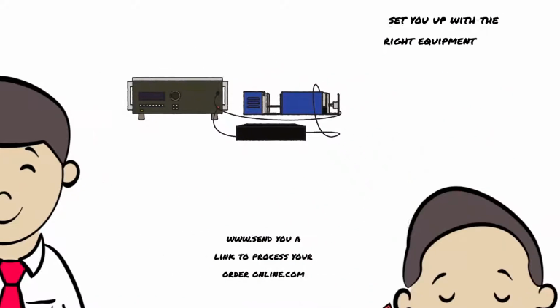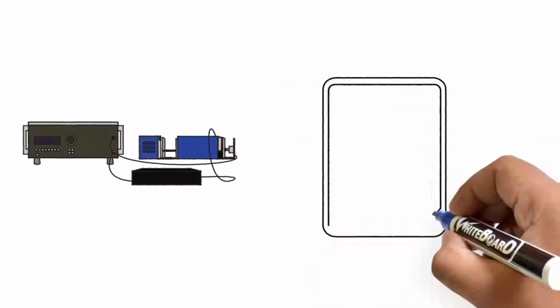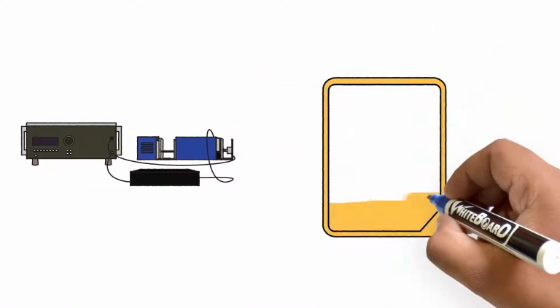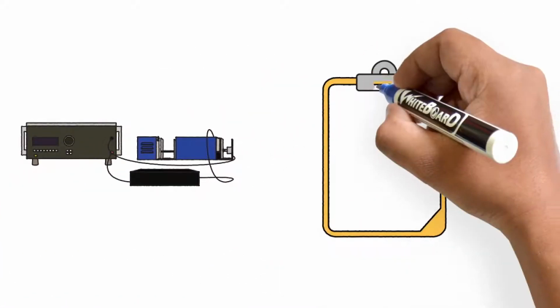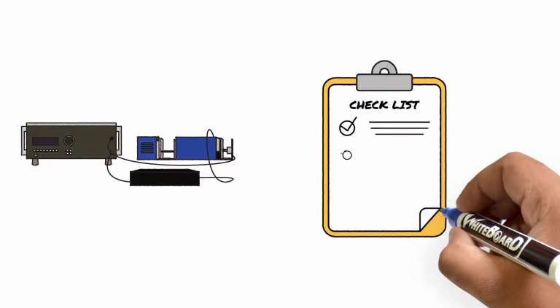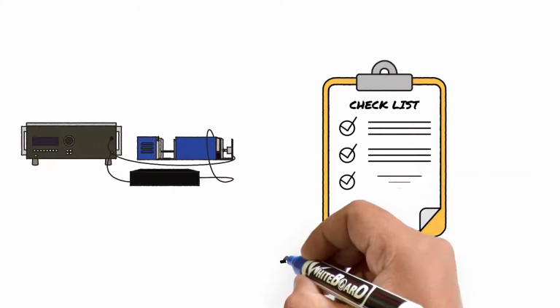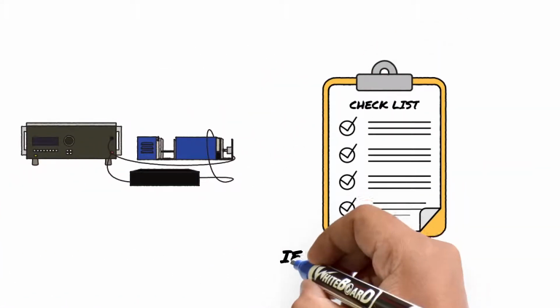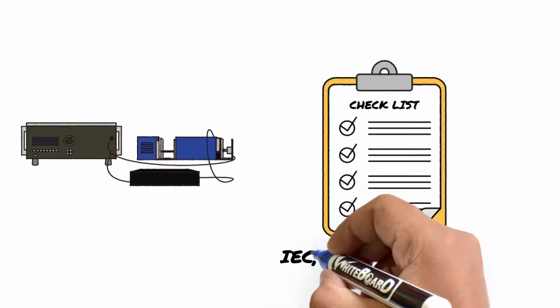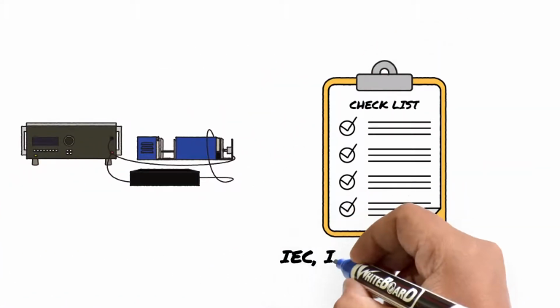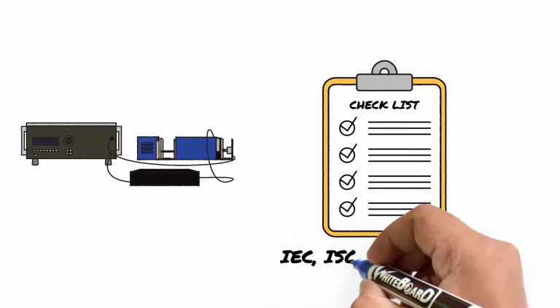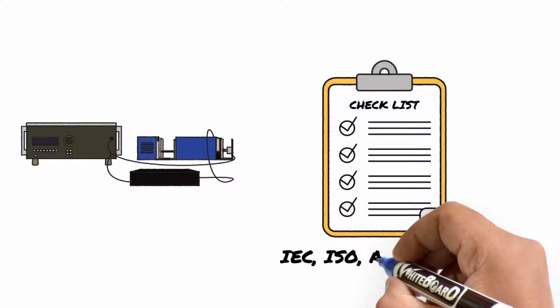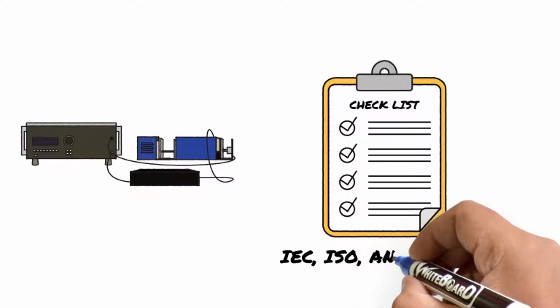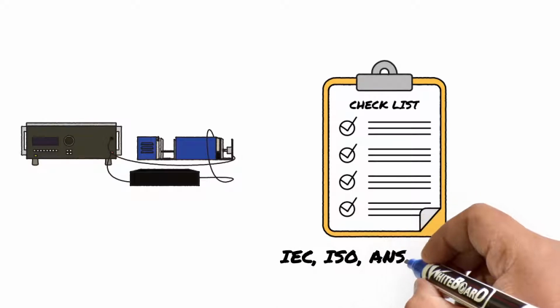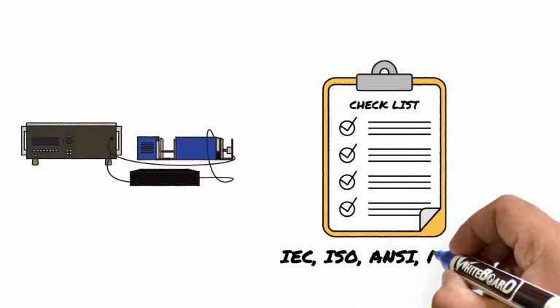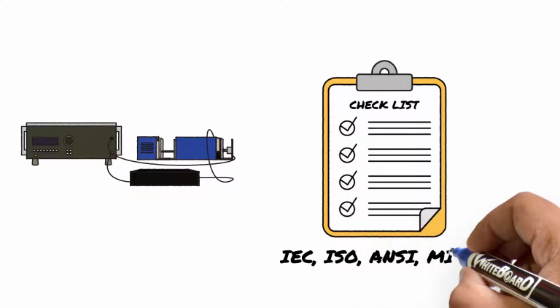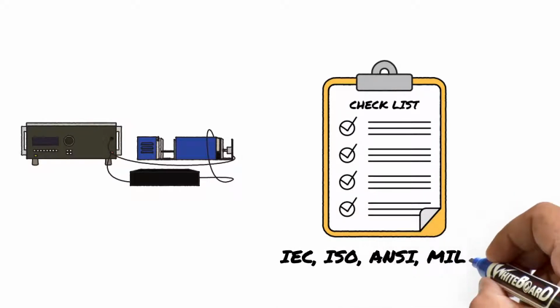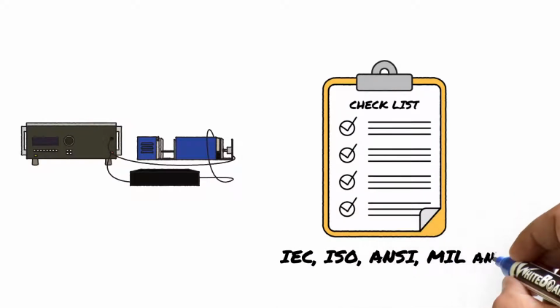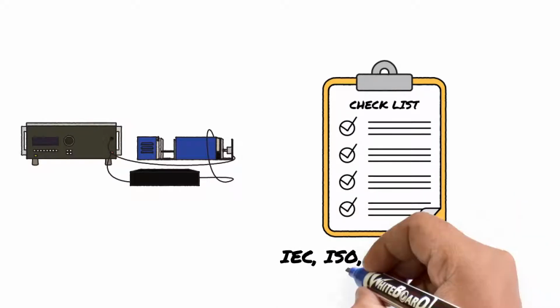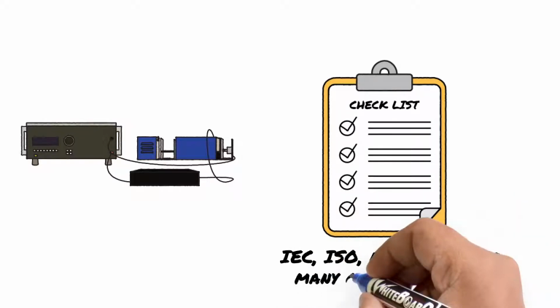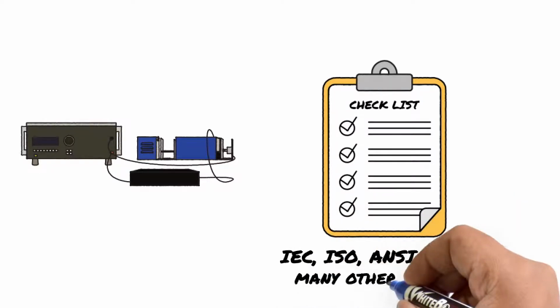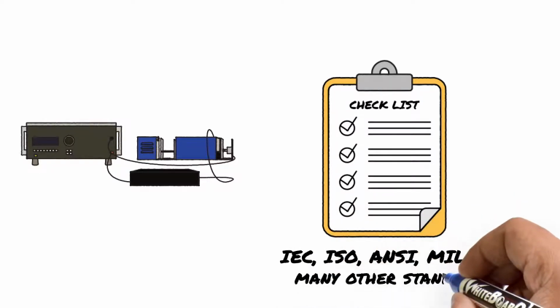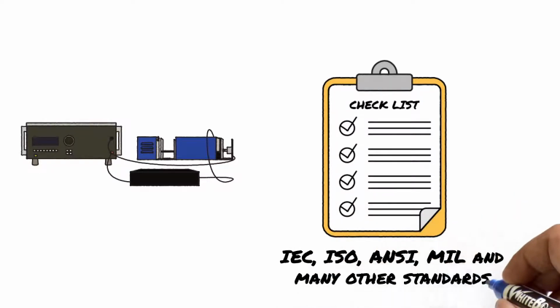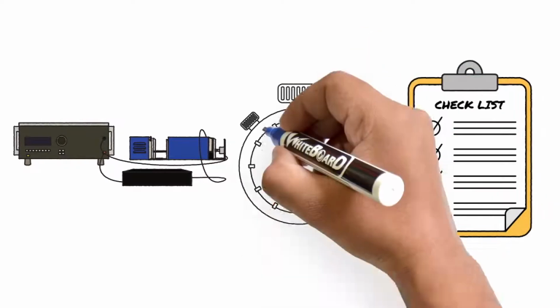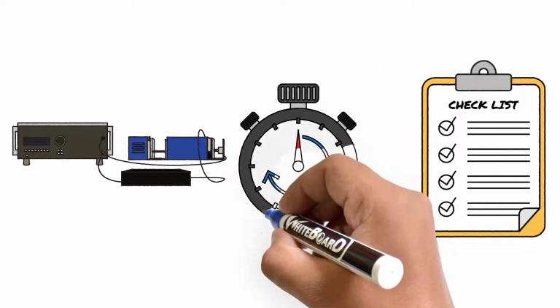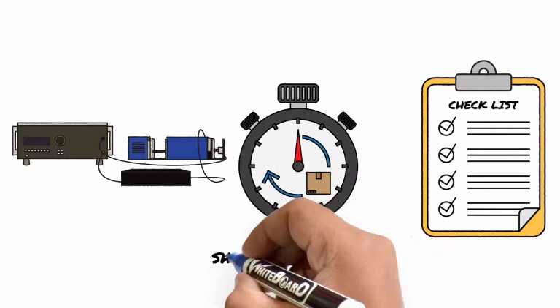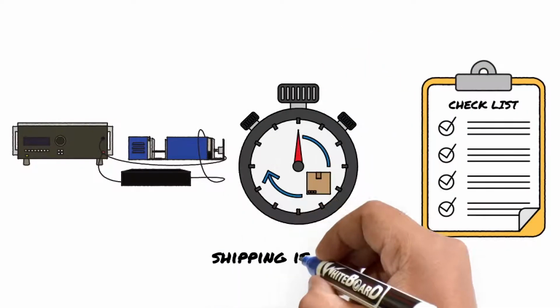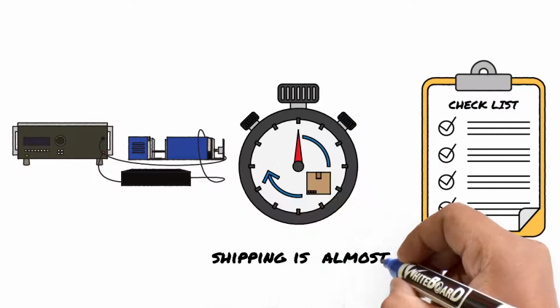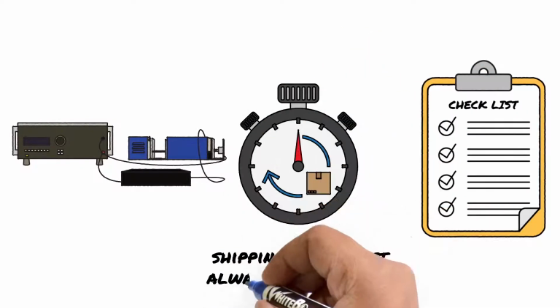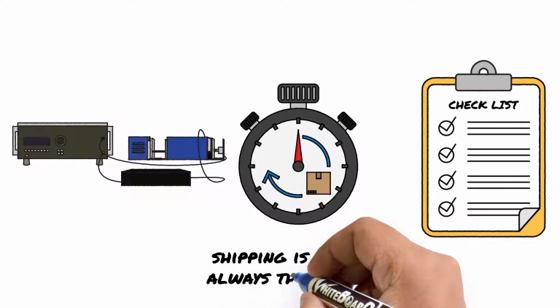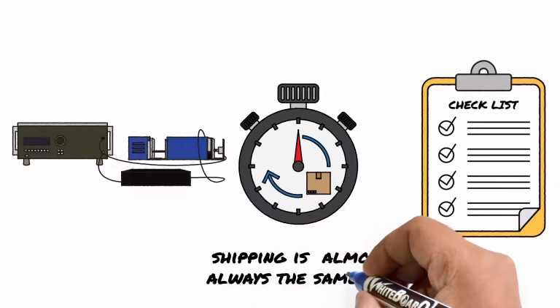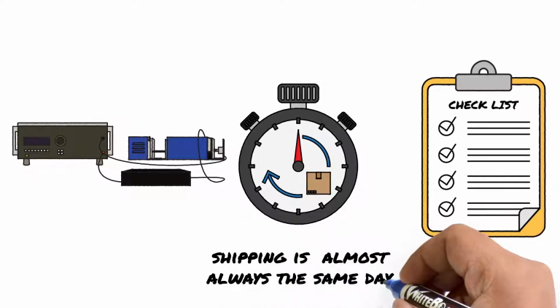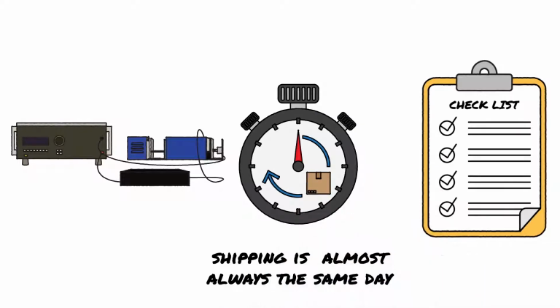With an inventory to cover IEC, ISO, ANSI, MIL, and many other standards, shipping is almost always the same day.